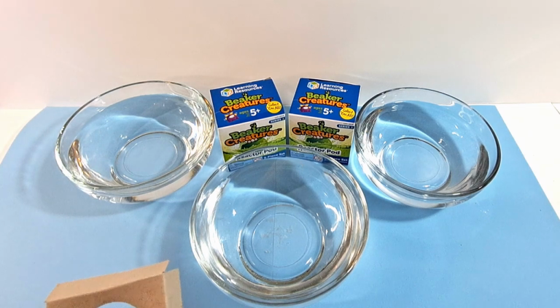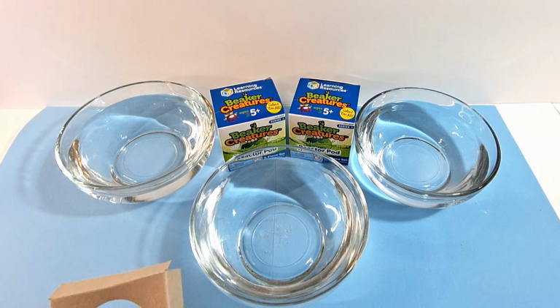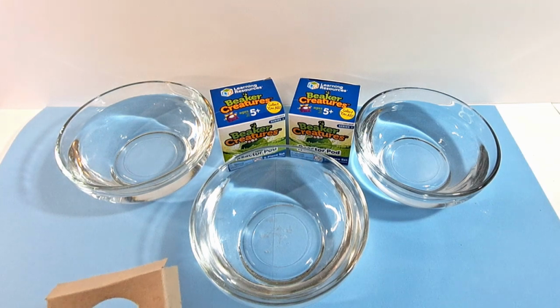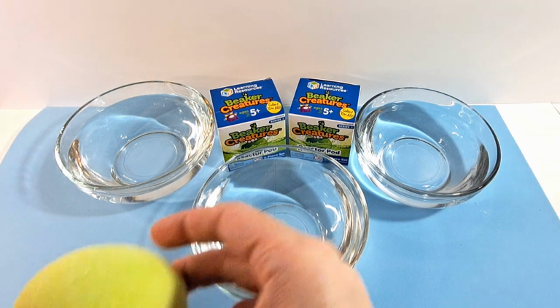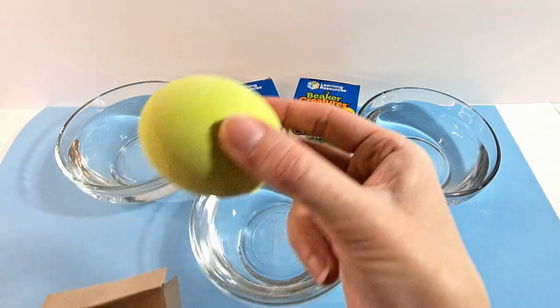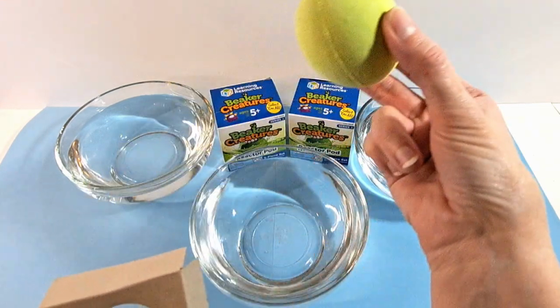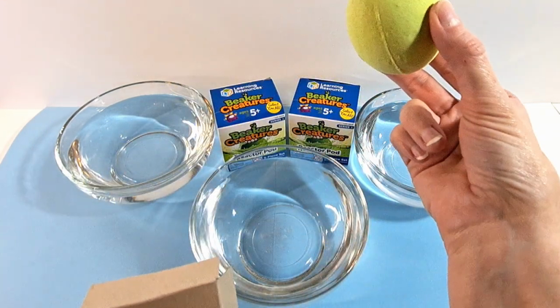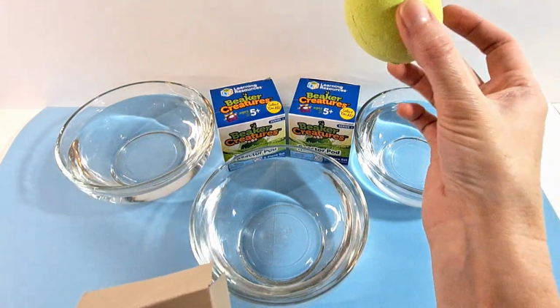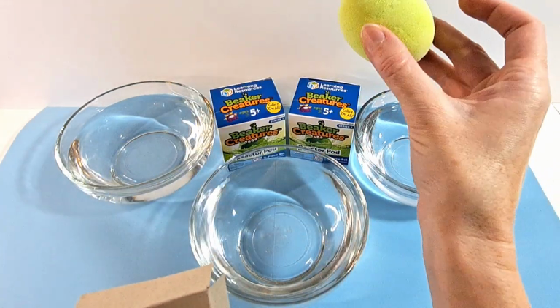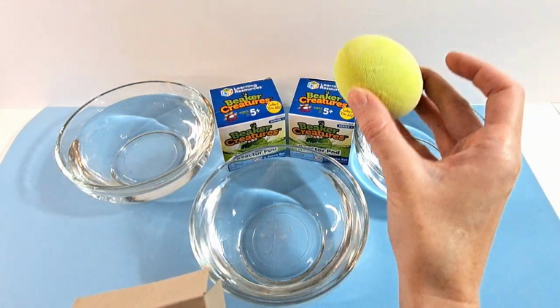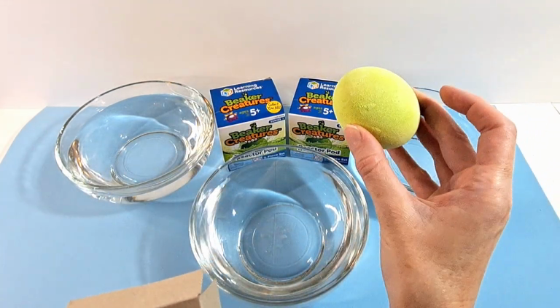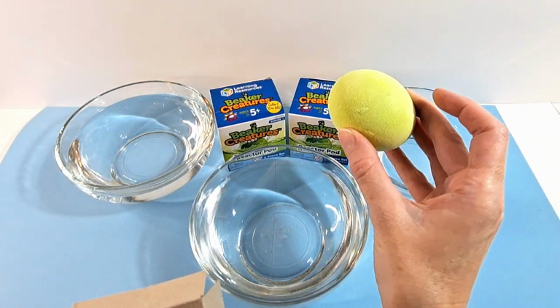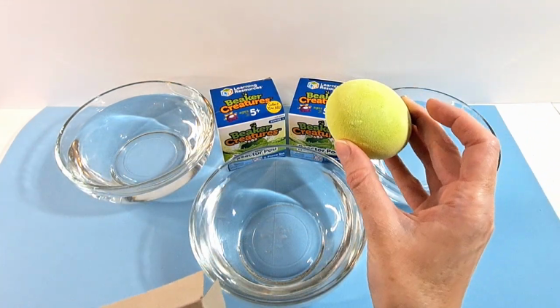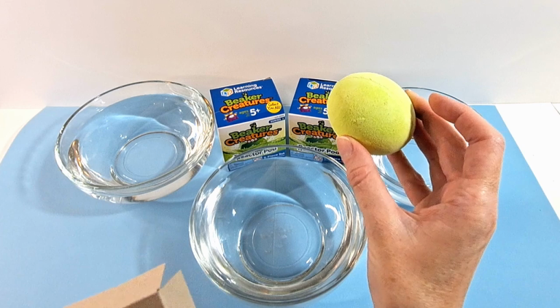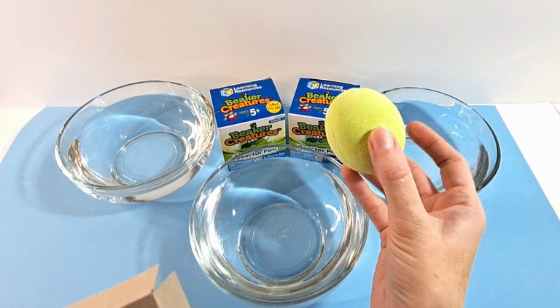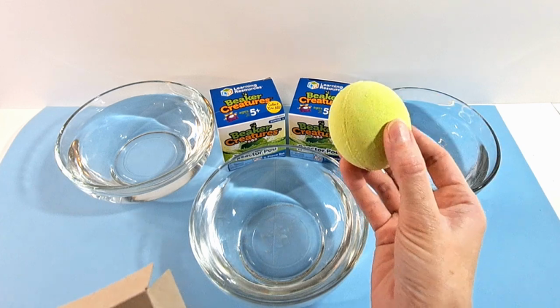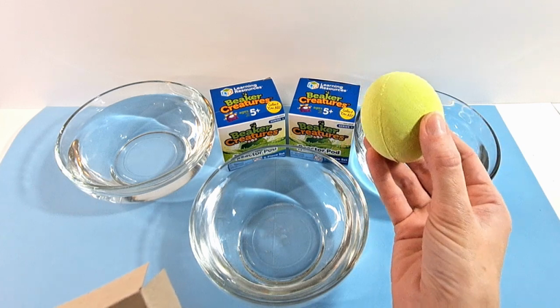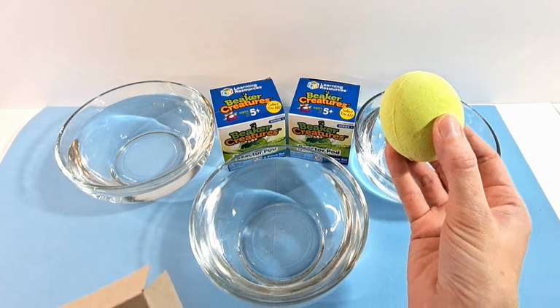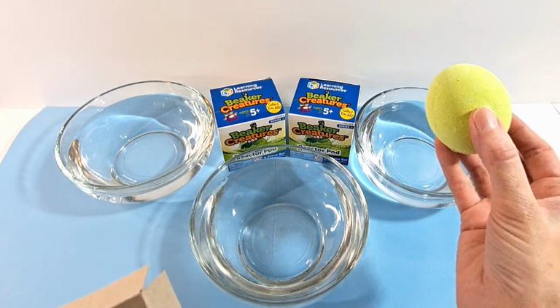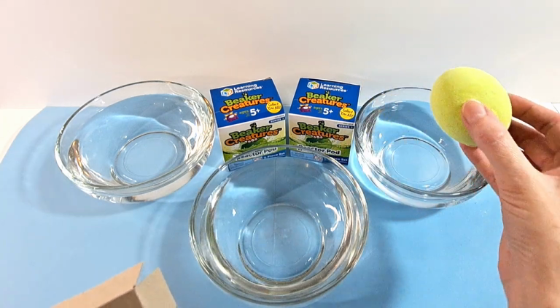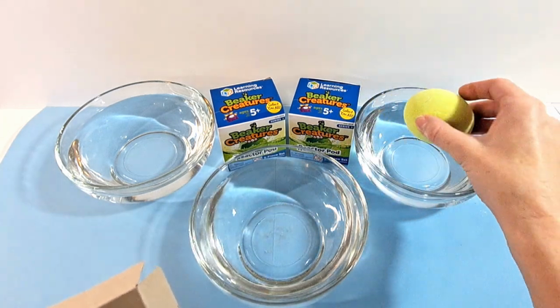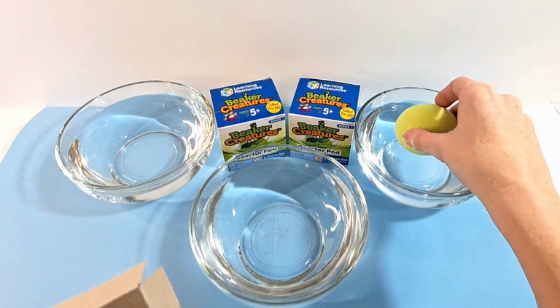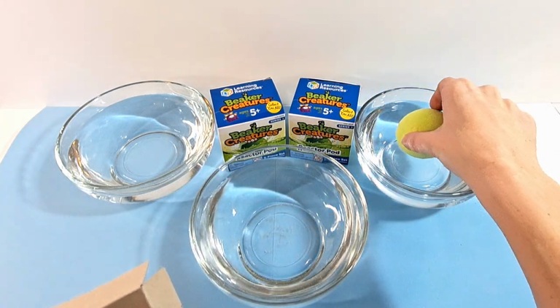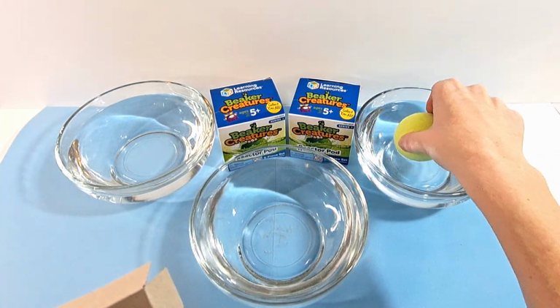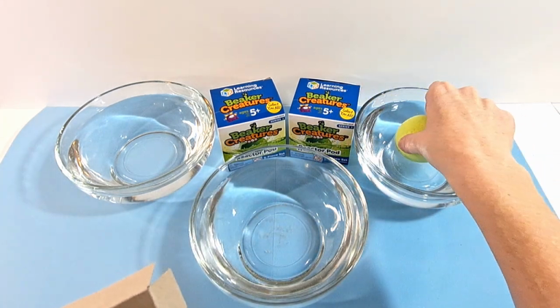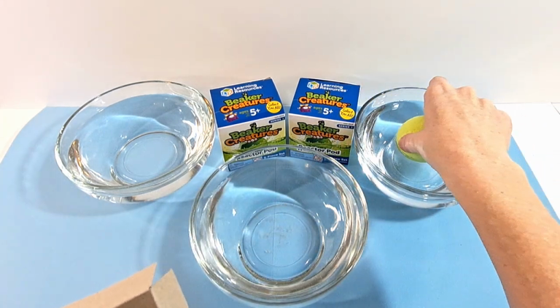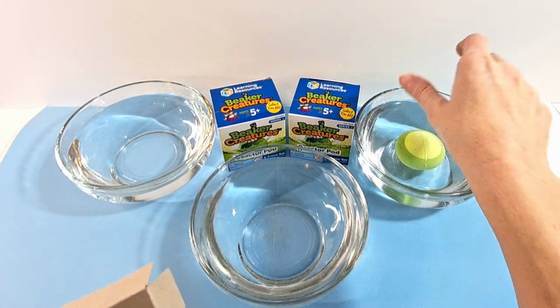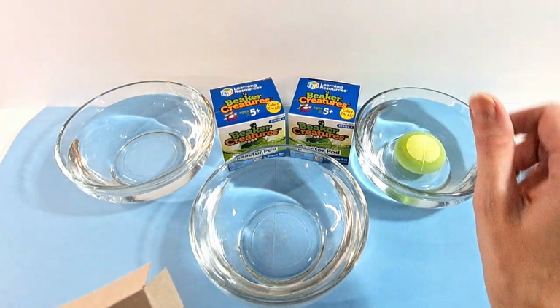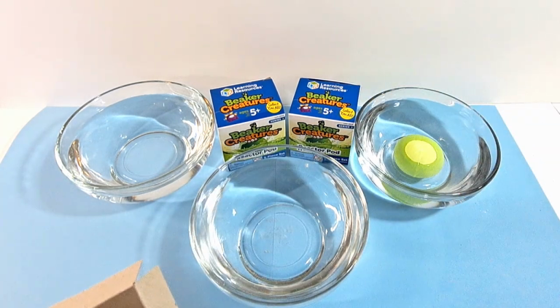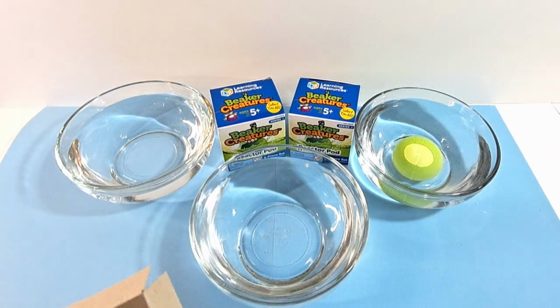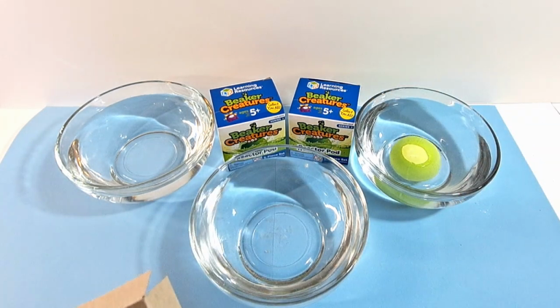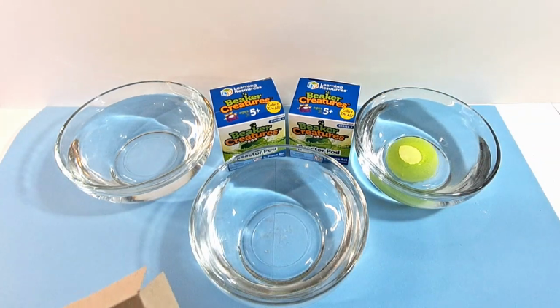All right, so this one is your green one. We're going to put that one over here and we're just going to let that fizz and do its thing.